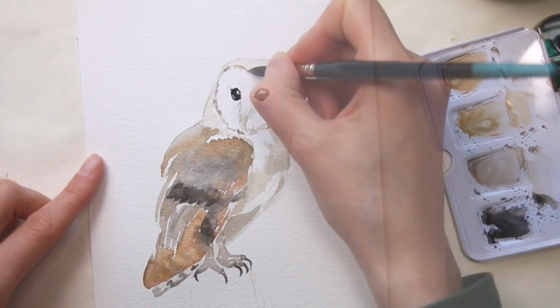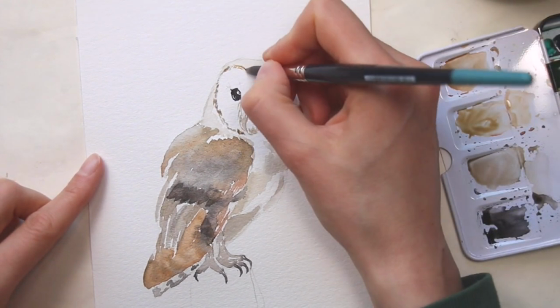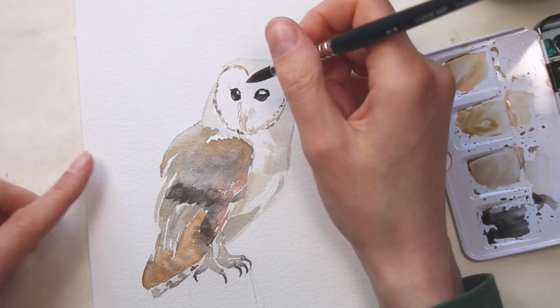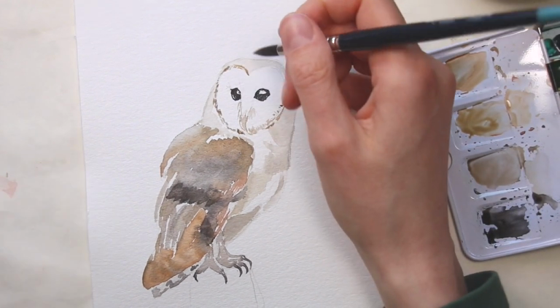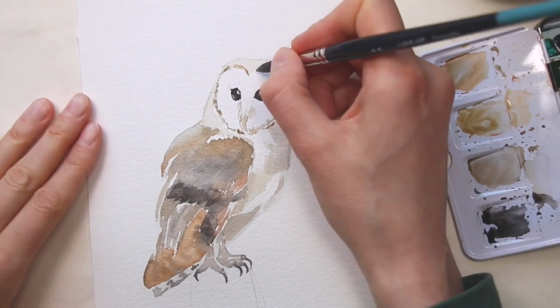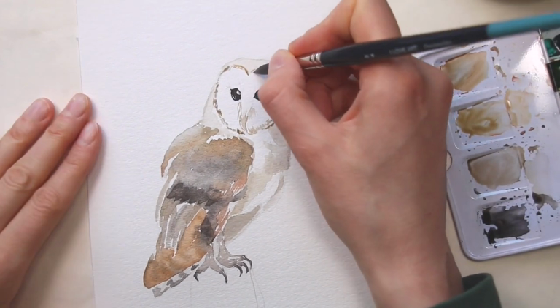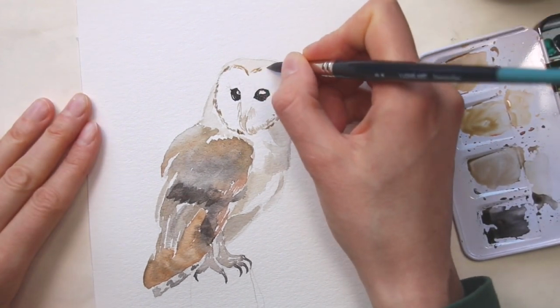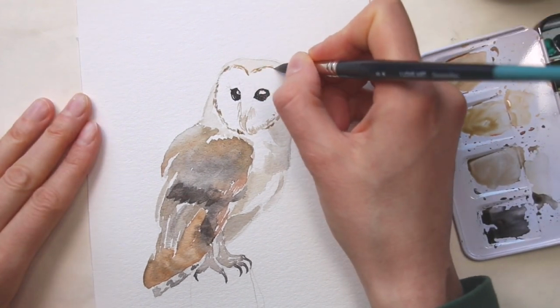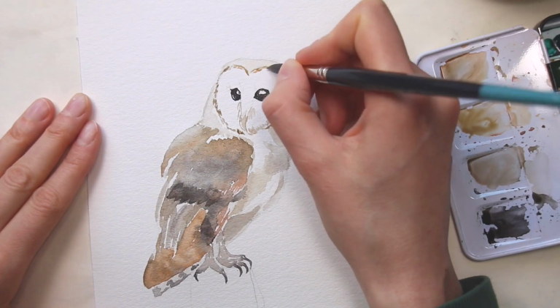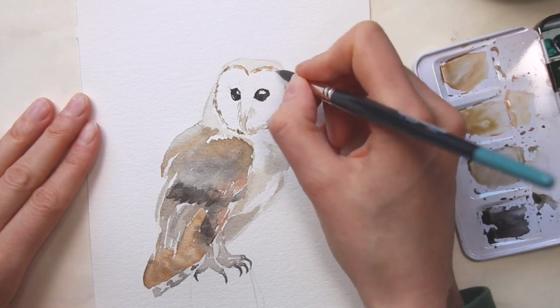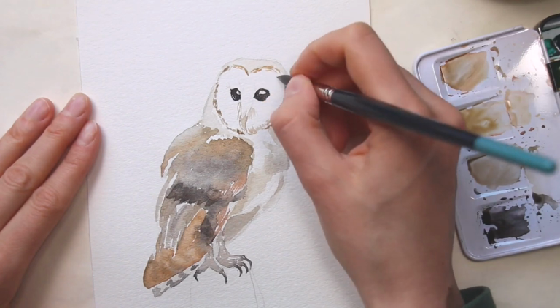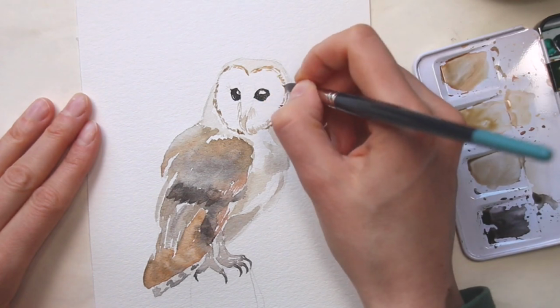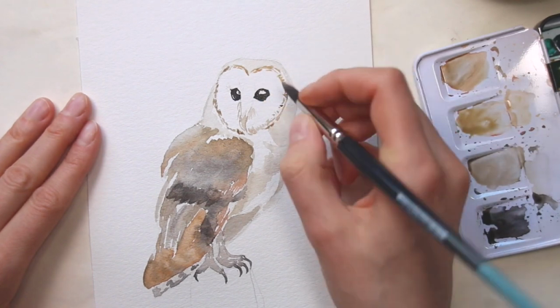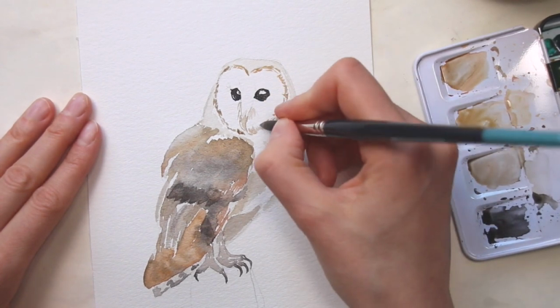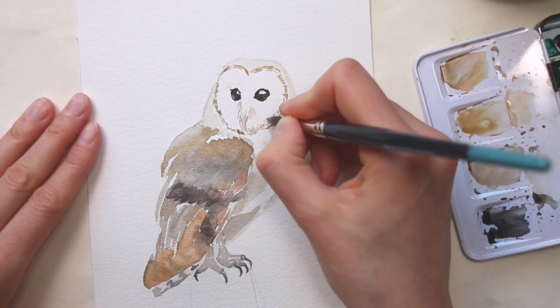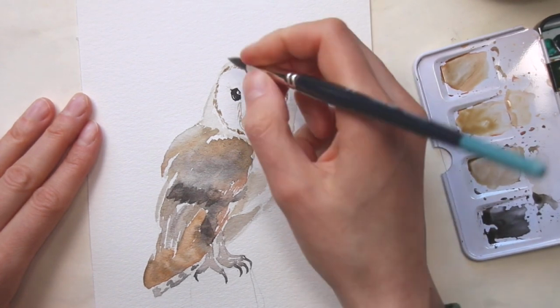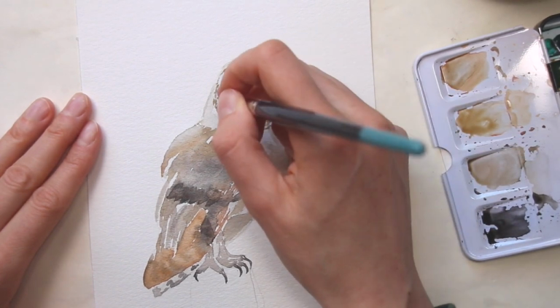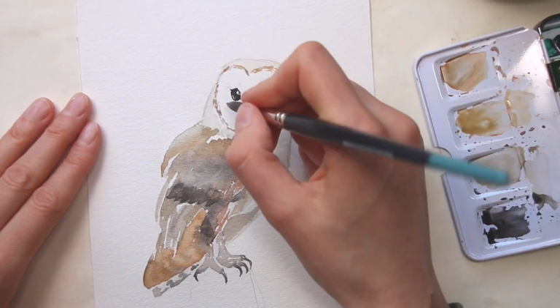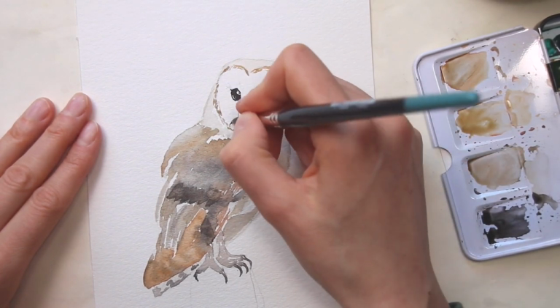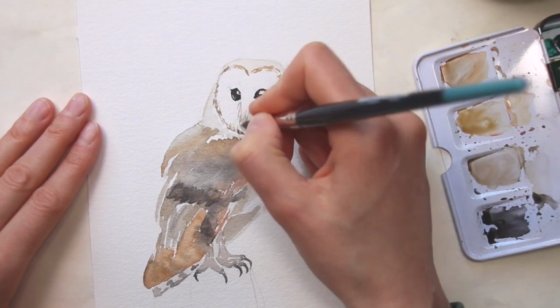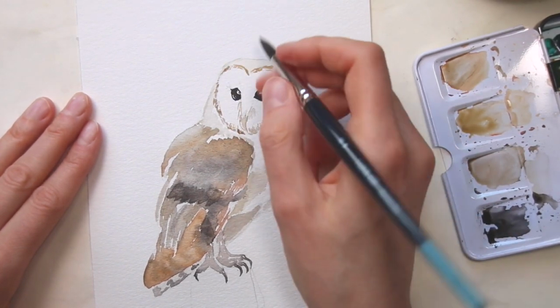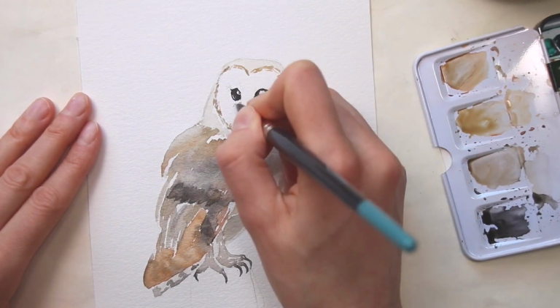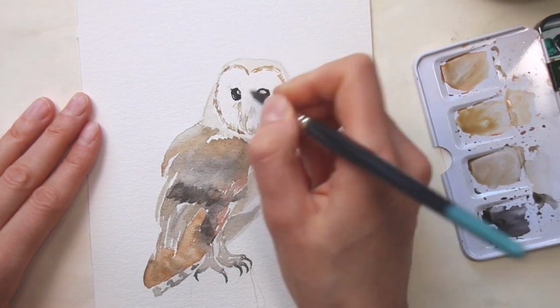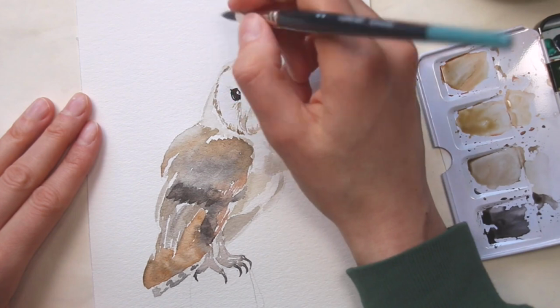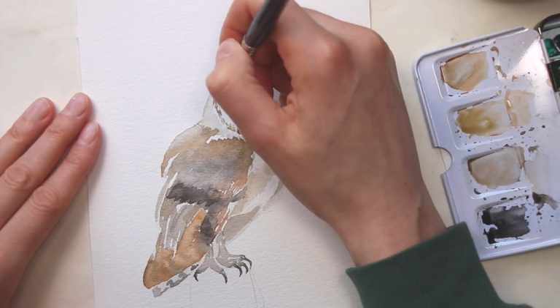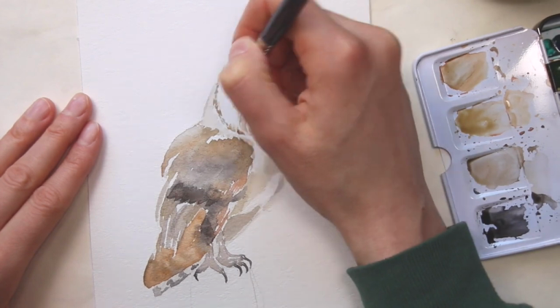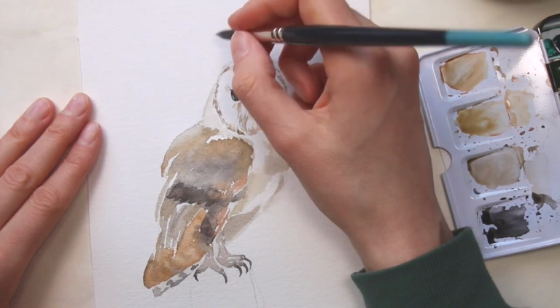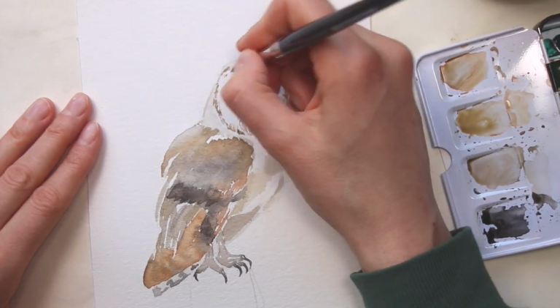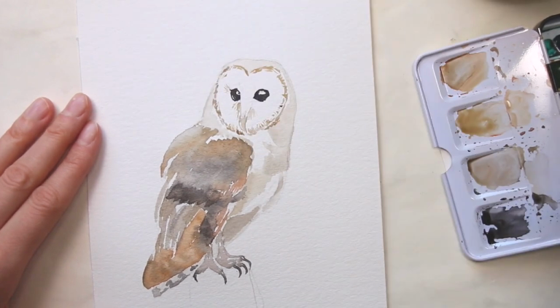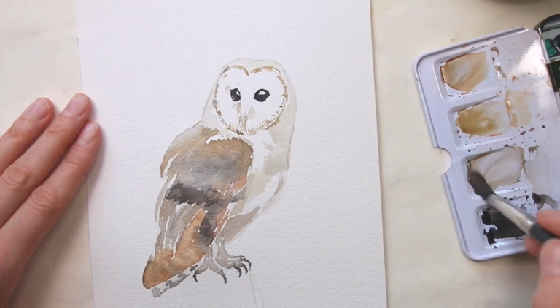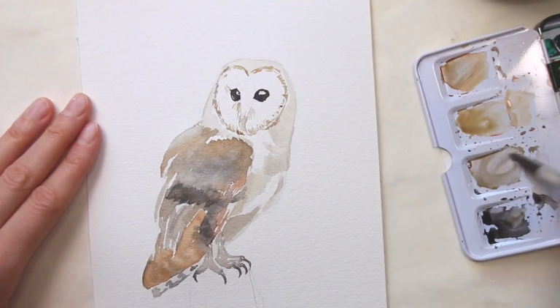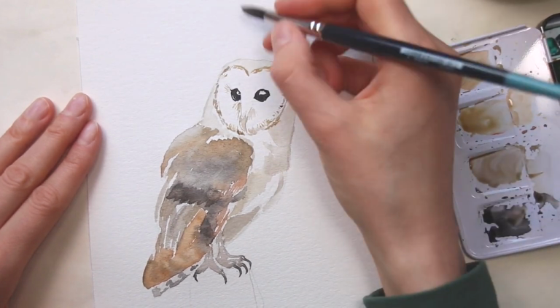I'm using the tip of the brush to add strokes in the direction that the feathers are arranged on the bird, and this will give the head more roundness and dimensionality.